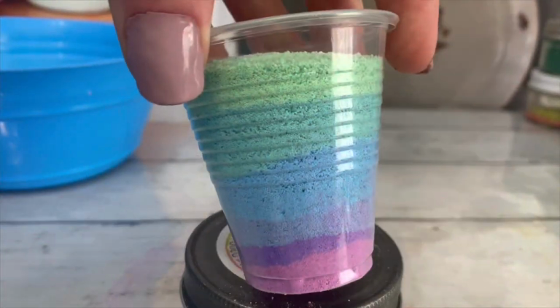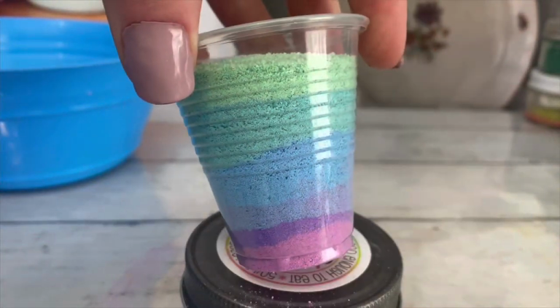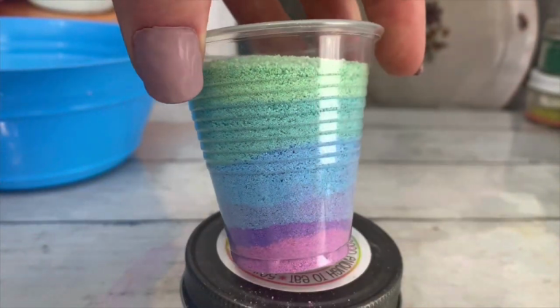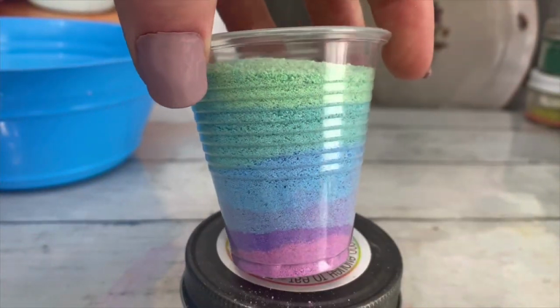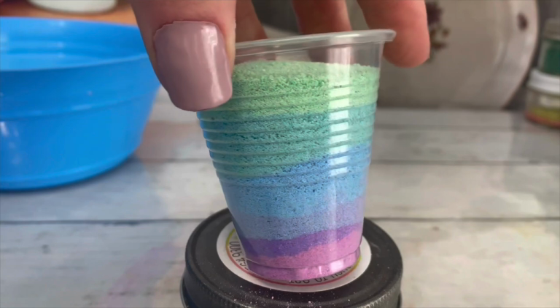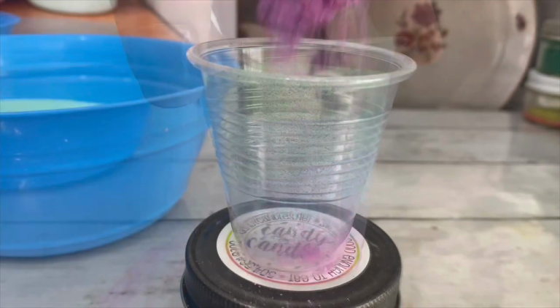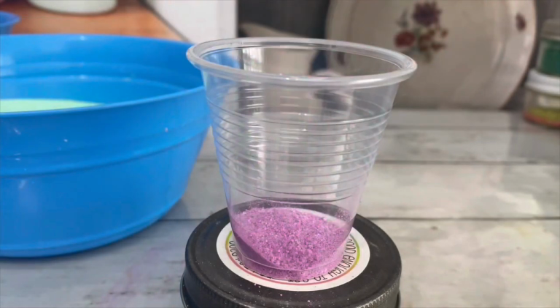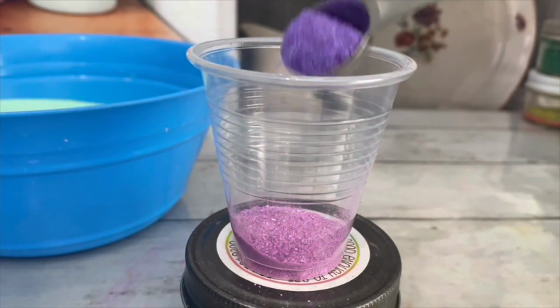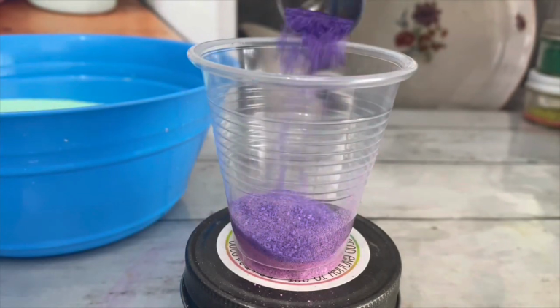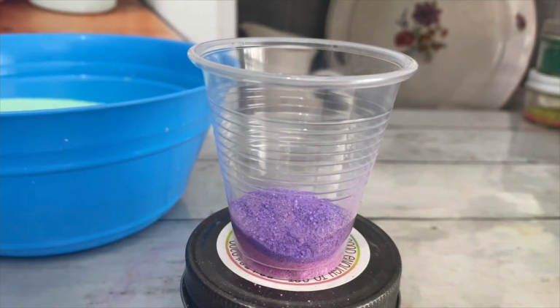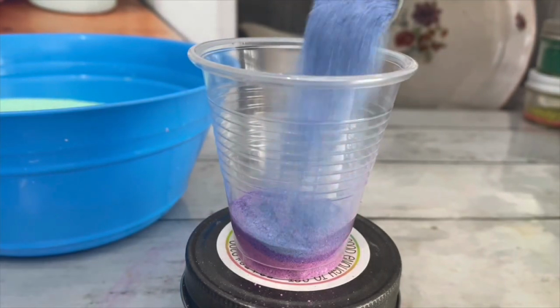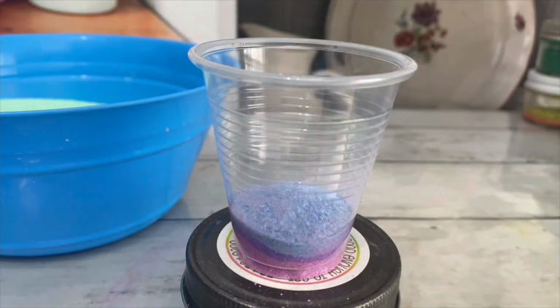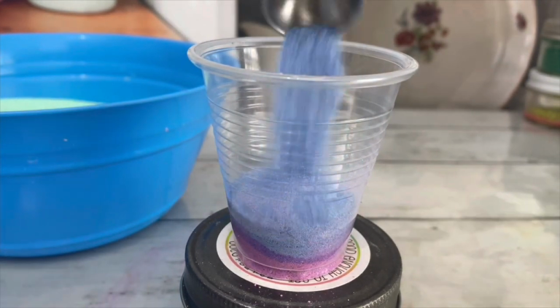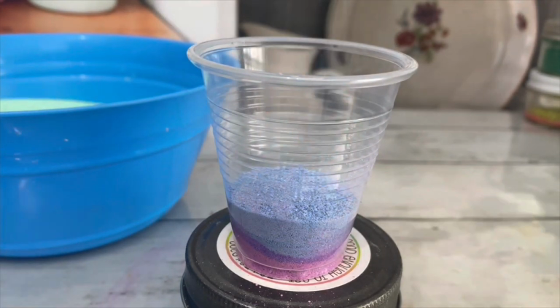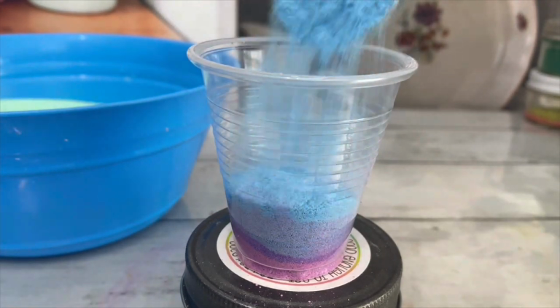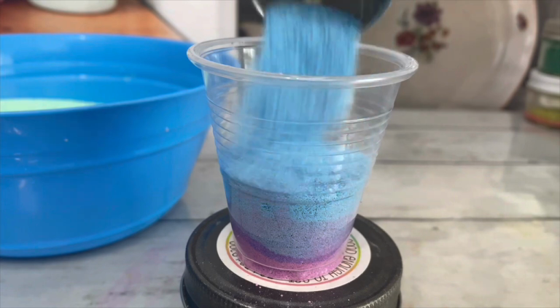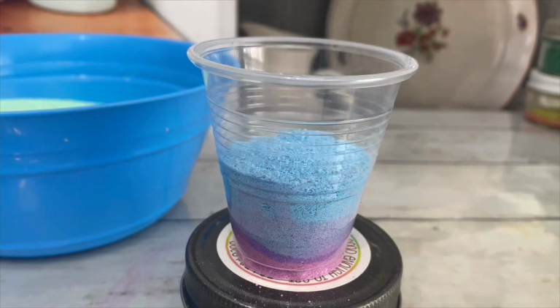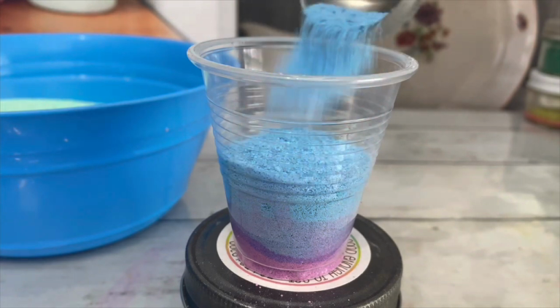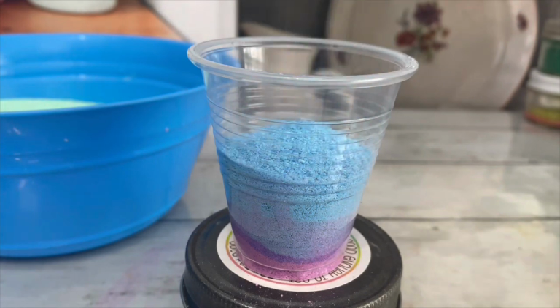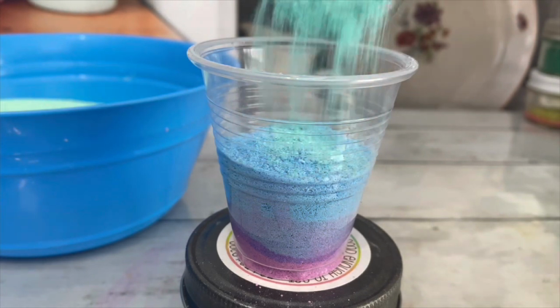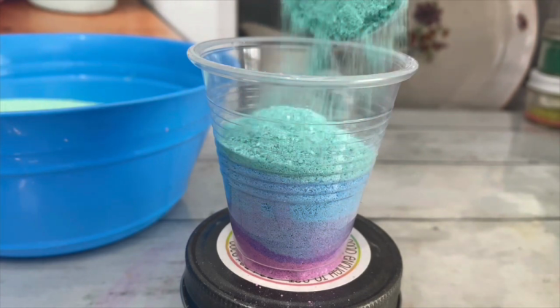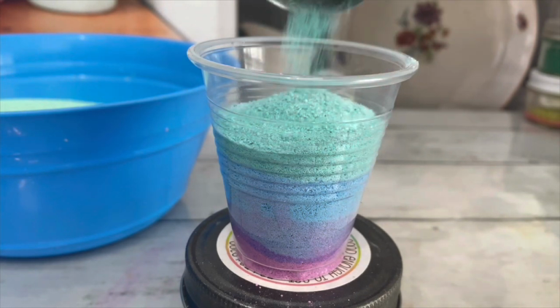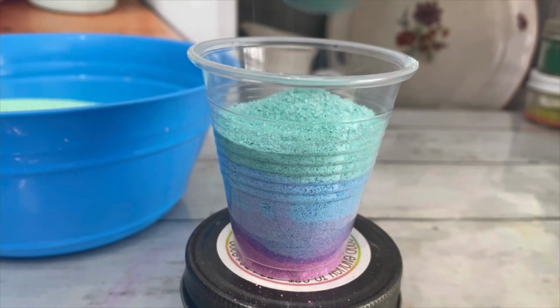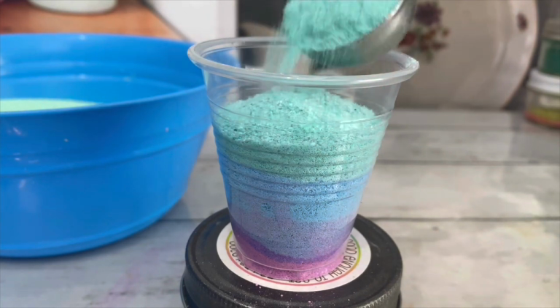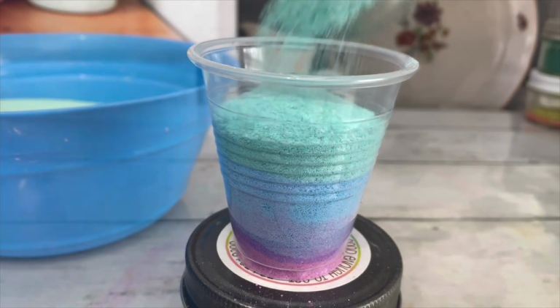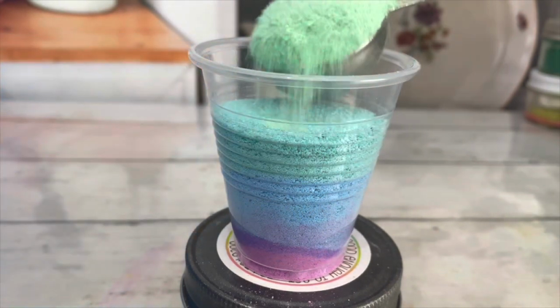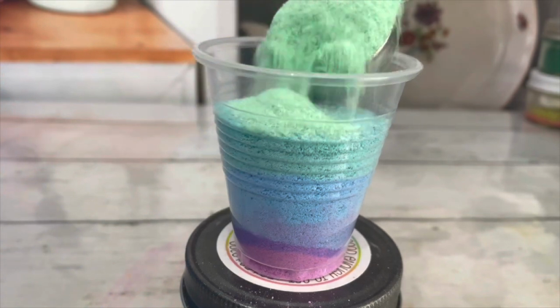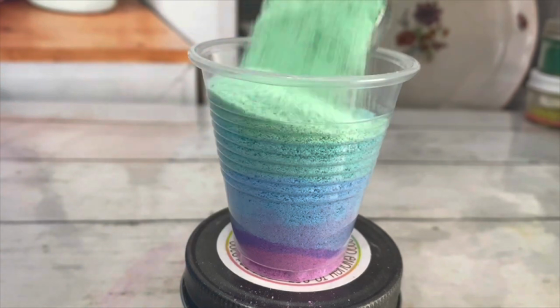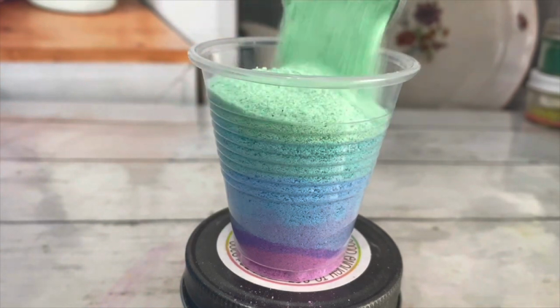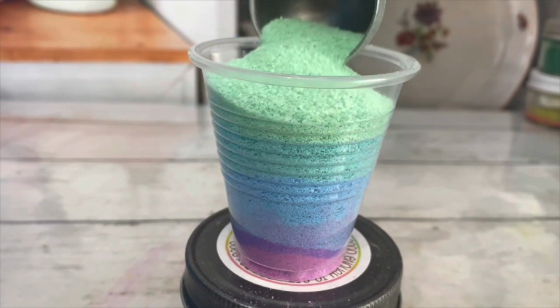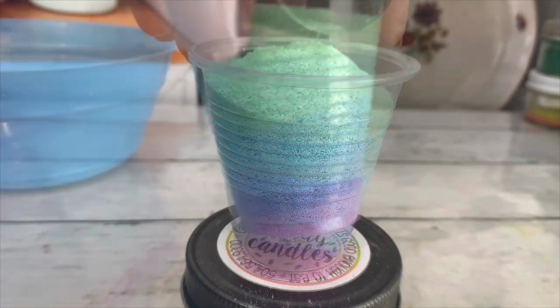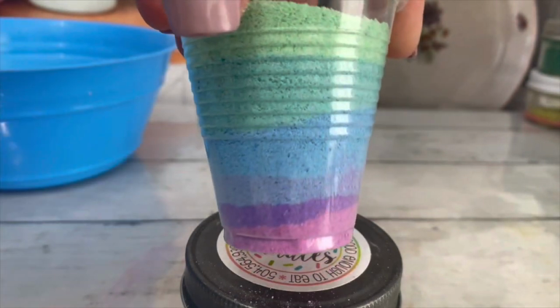I highly recommend making a mini sample first. This allows you to check if the colors harmonize well together, check if colors need to be changed or taken out completely, and also to test out decorations.